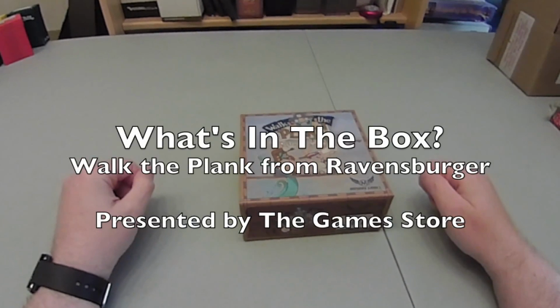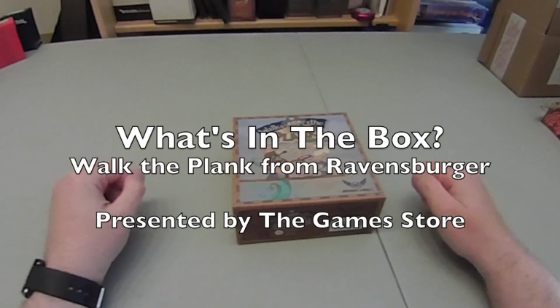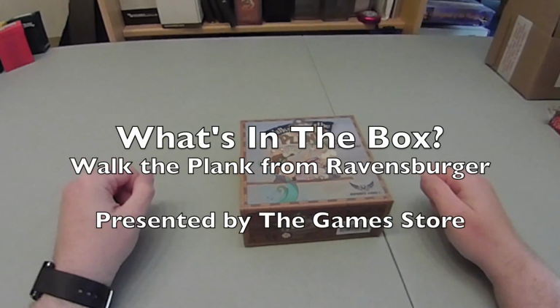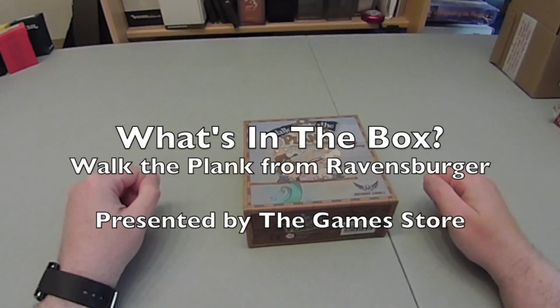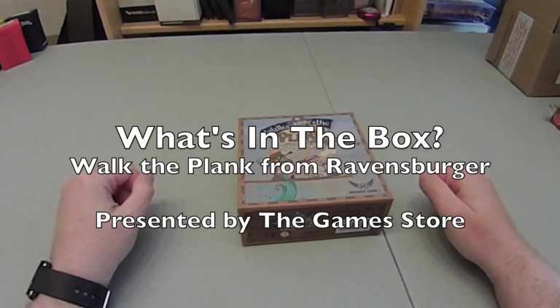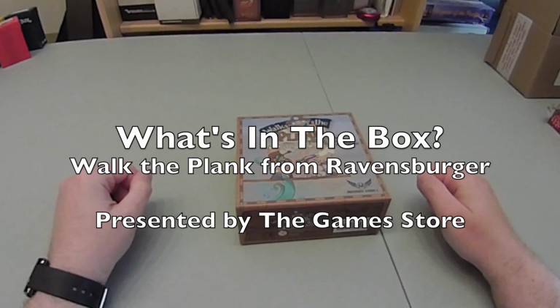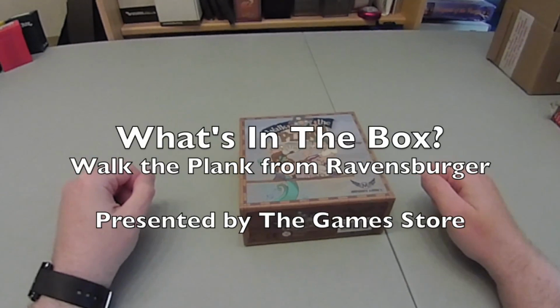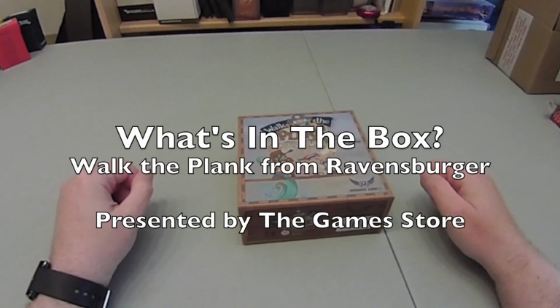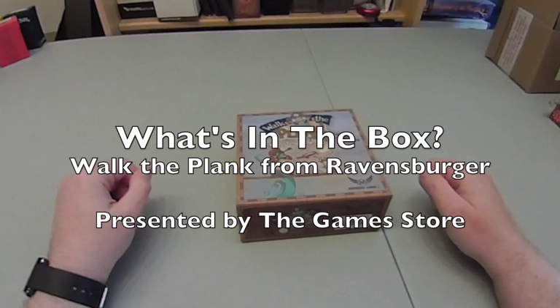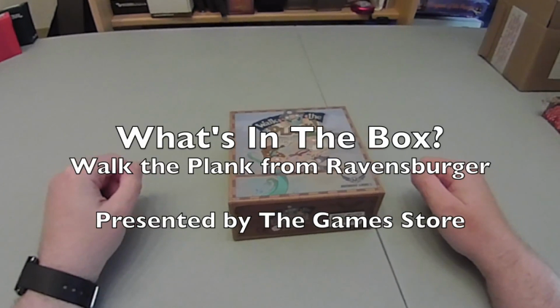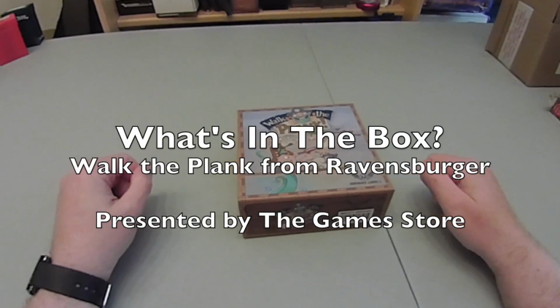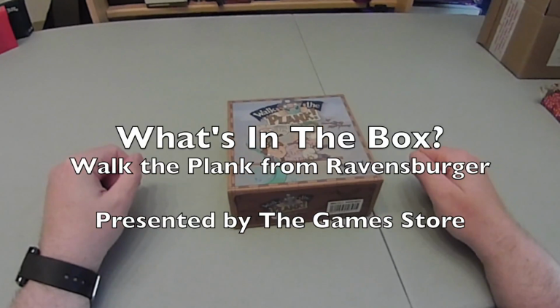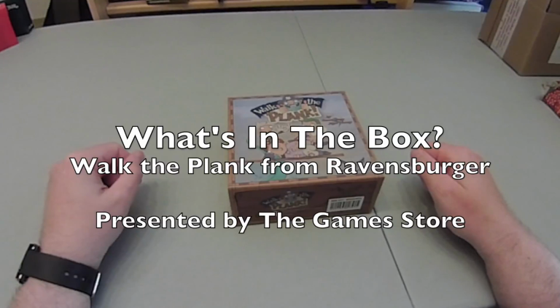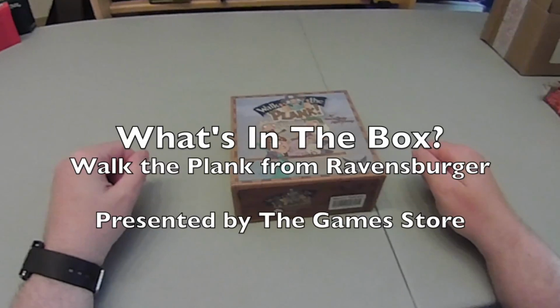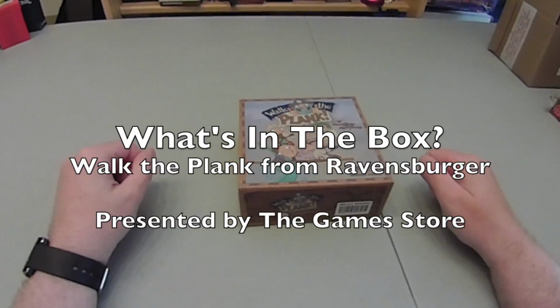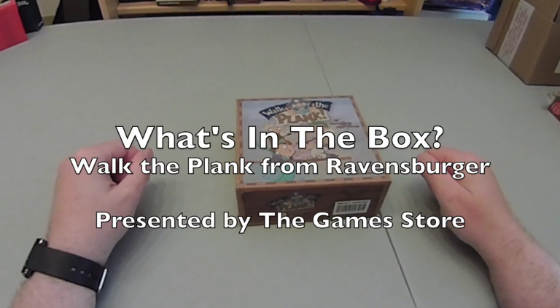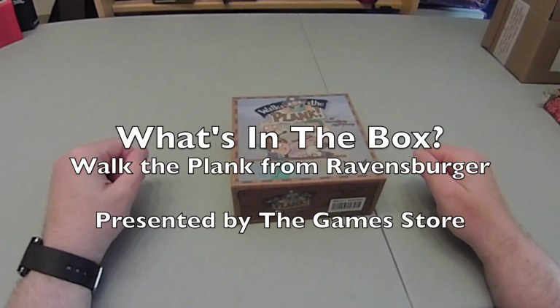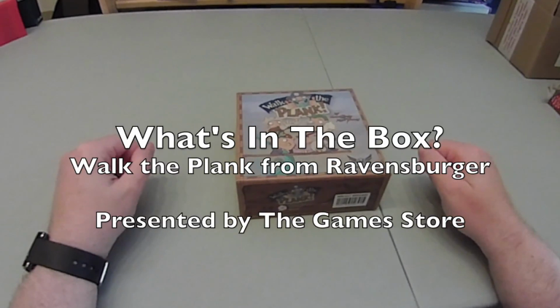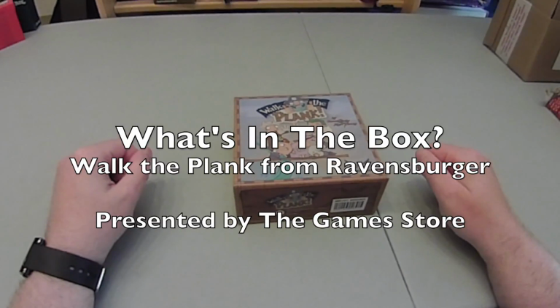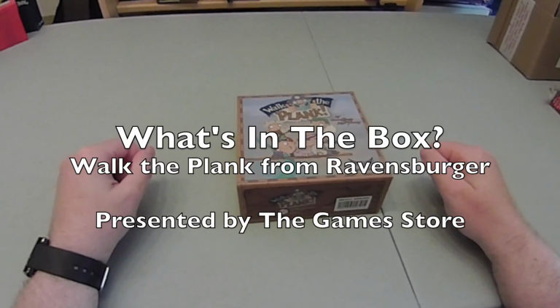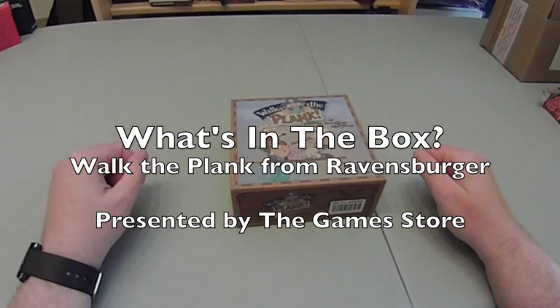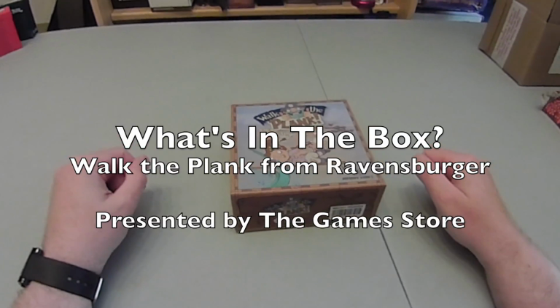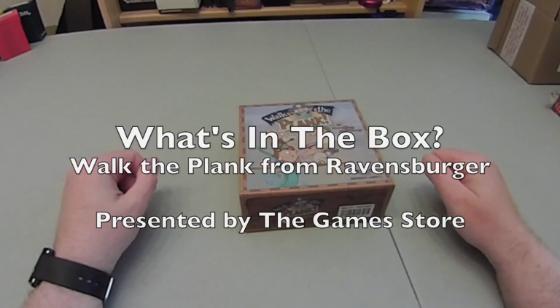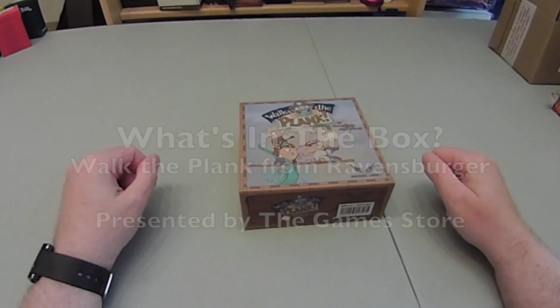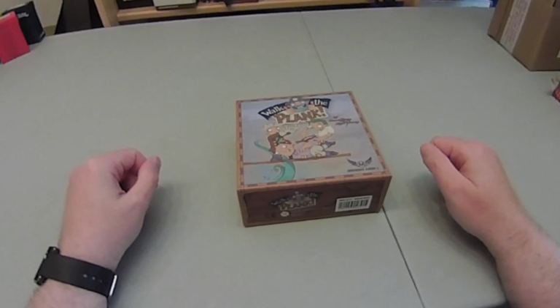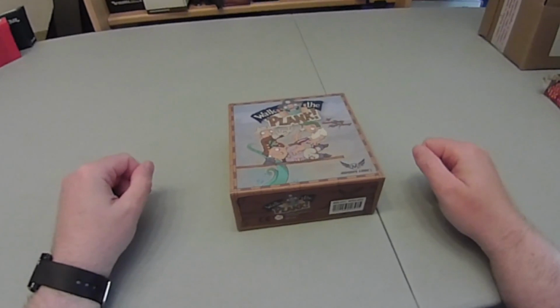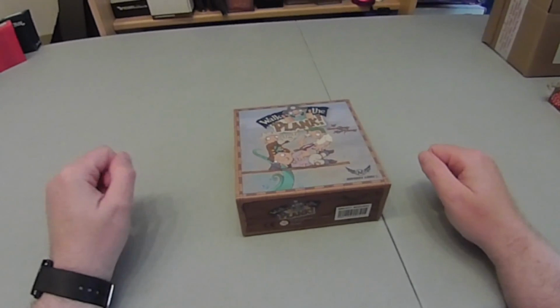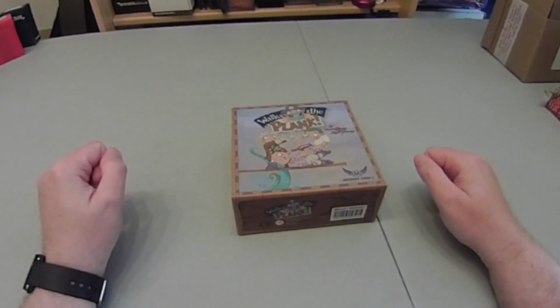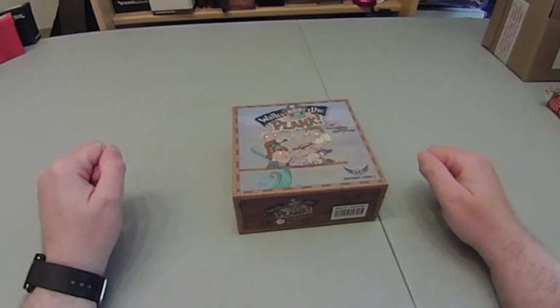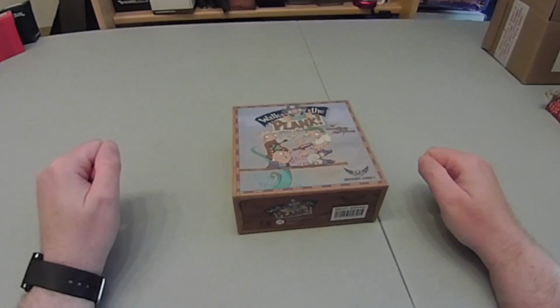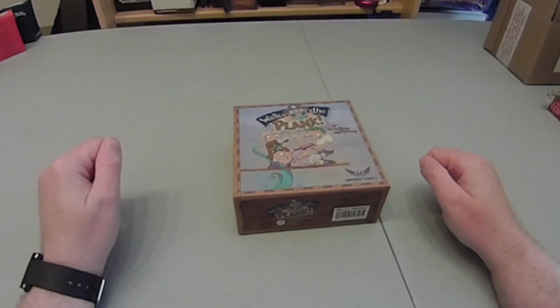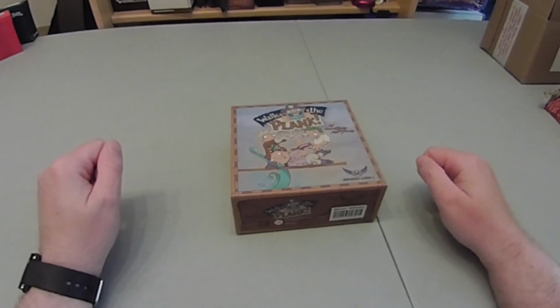Hello everybody. Today I'm going to have a look at Walk the Plank. It's a fun family game for up to five players that involves pirates.